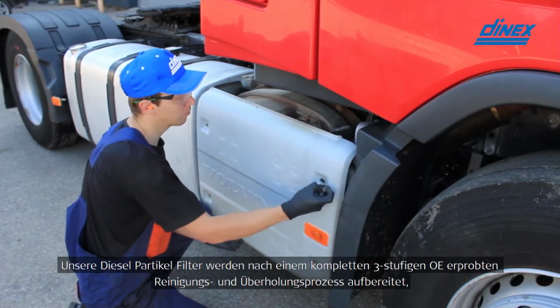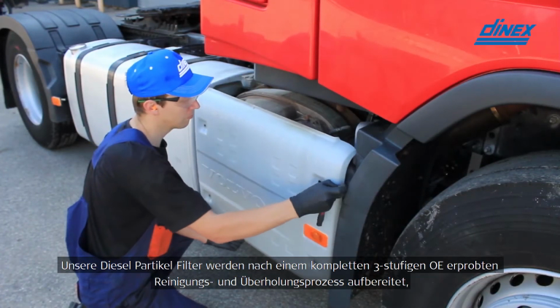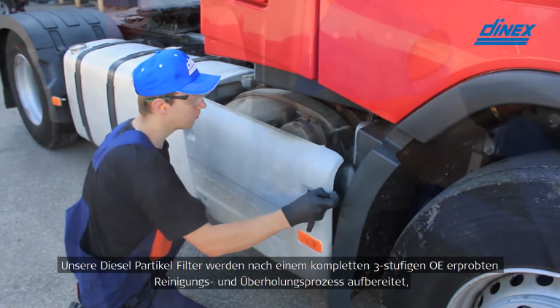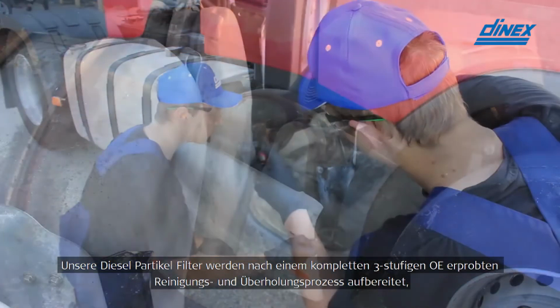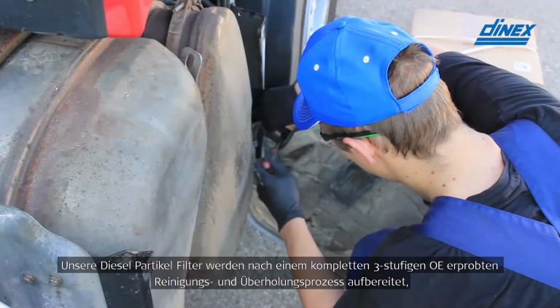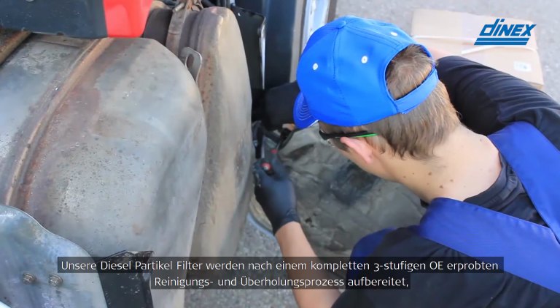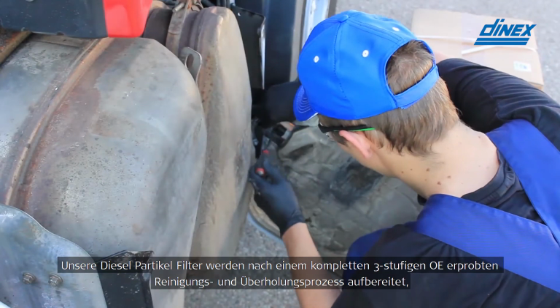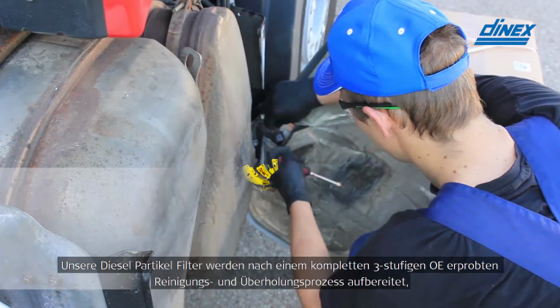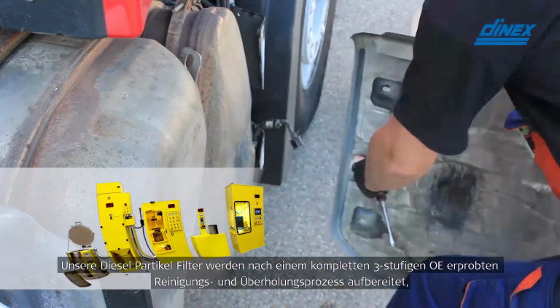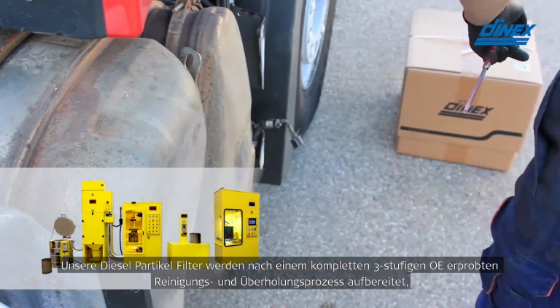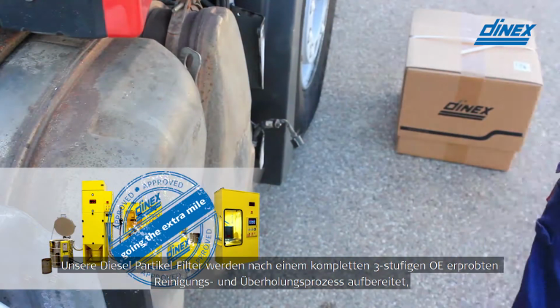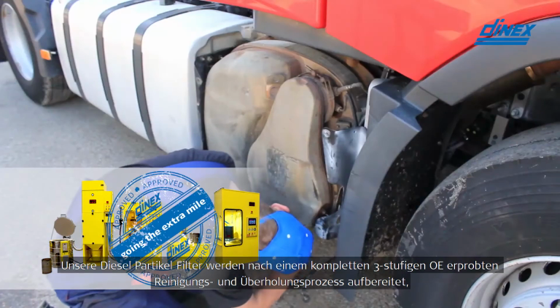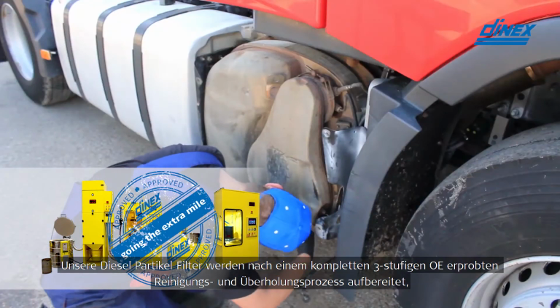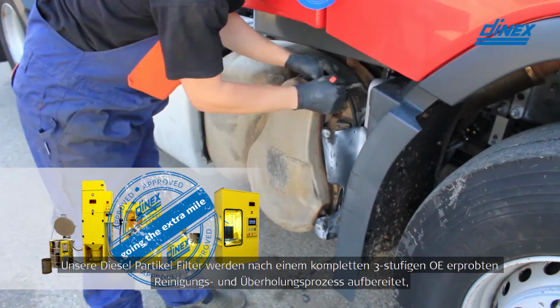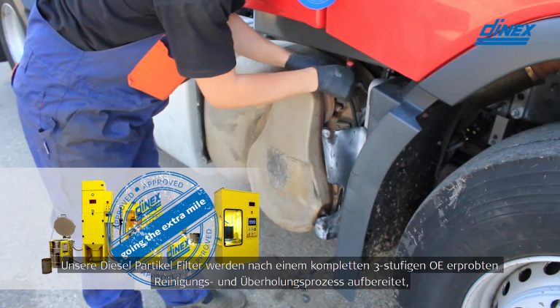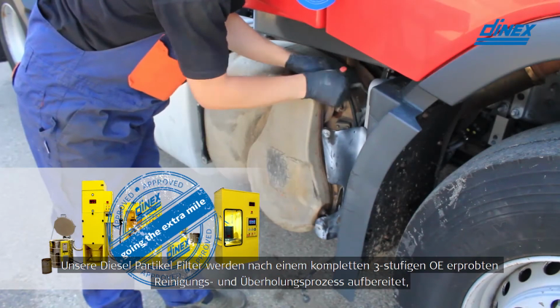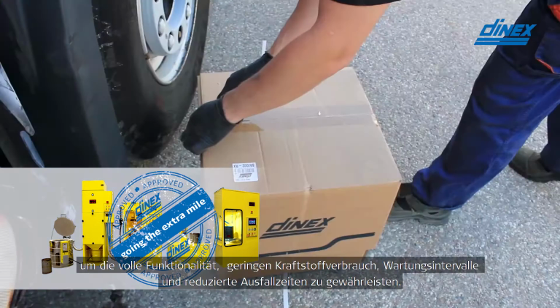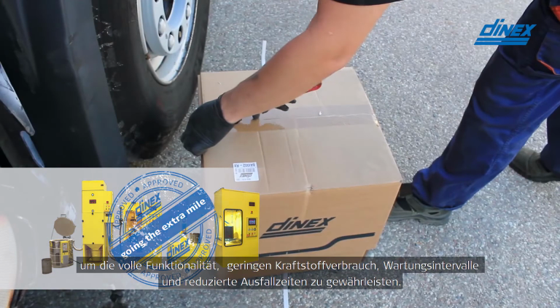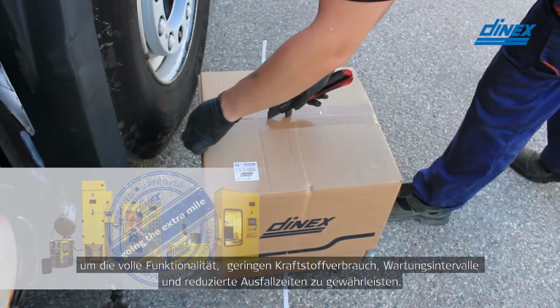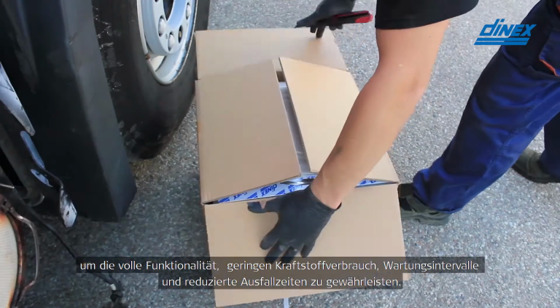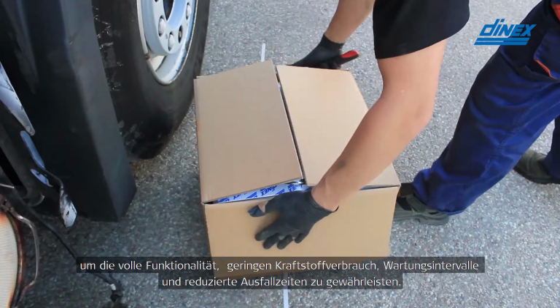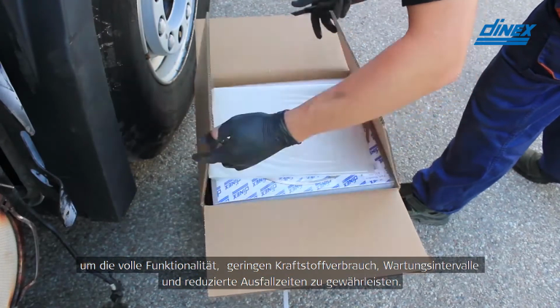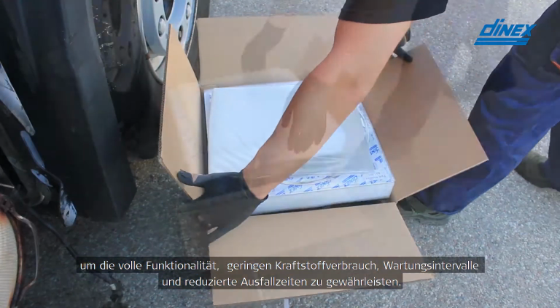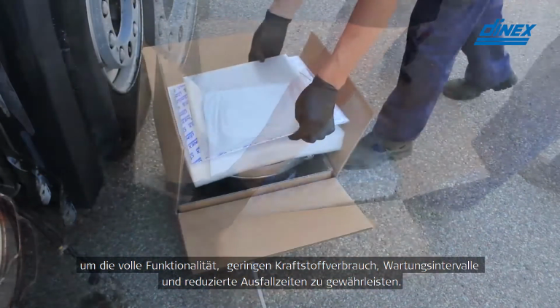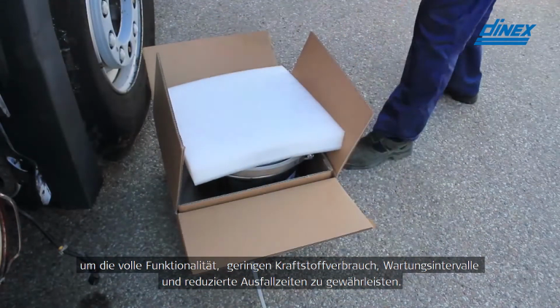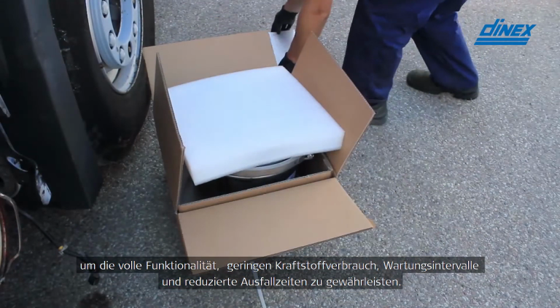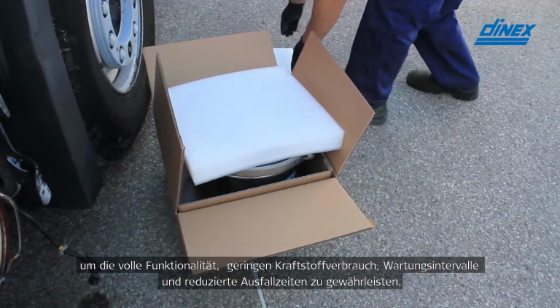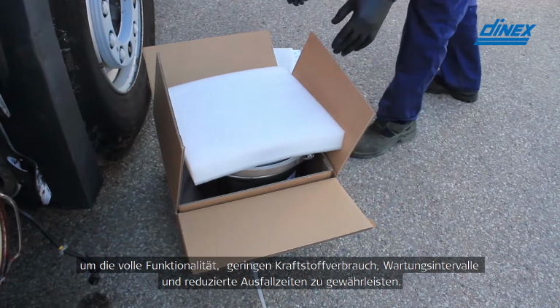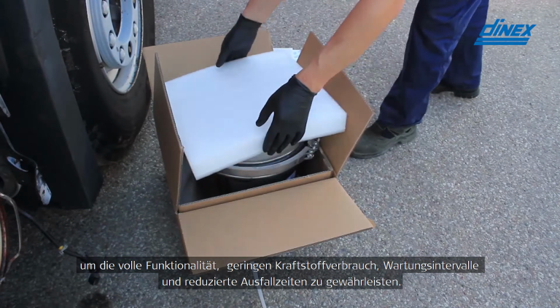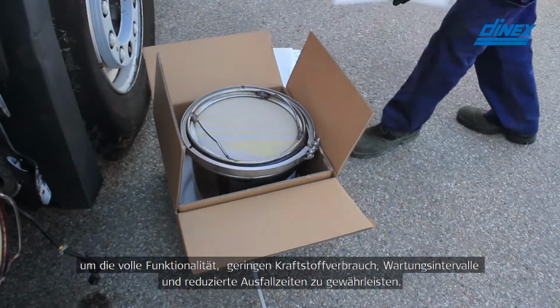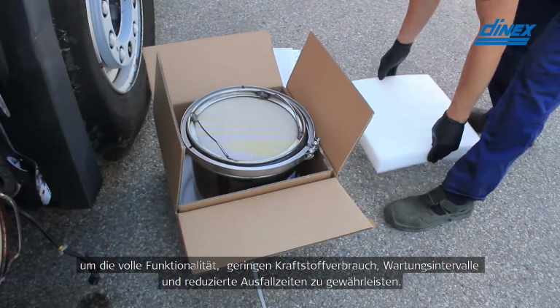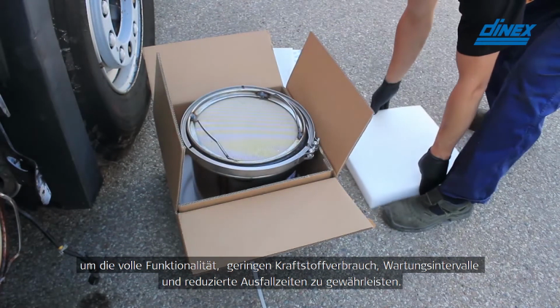Our diesel particulate filters are reconditioned according to a complete three-step OE-approved cleaning and reconditioning process to ensure full functionality in fuel economy, service intervals, less regenerations, and reduced downtime.